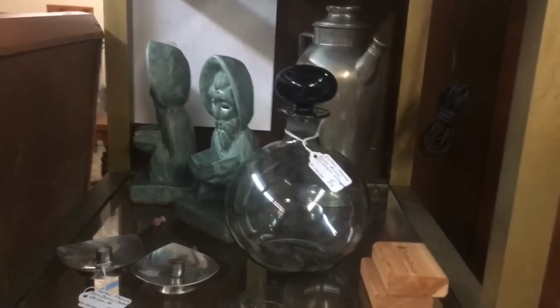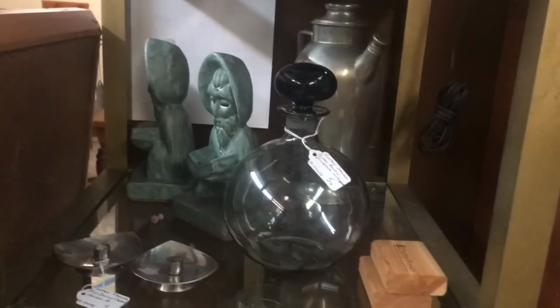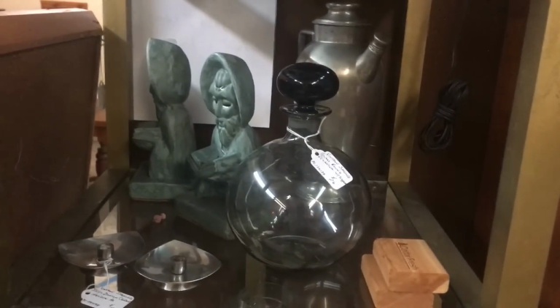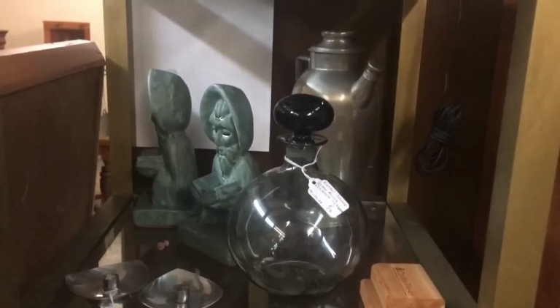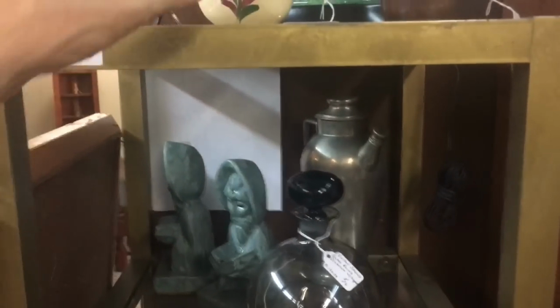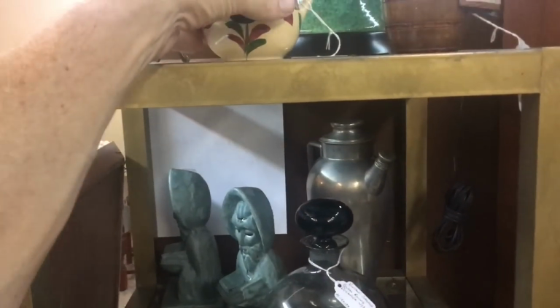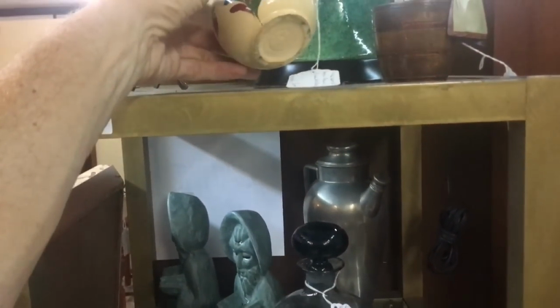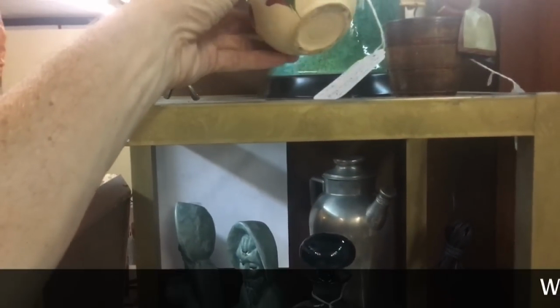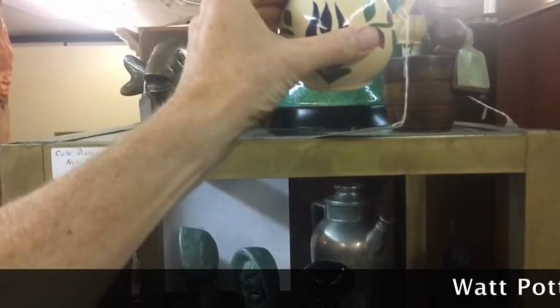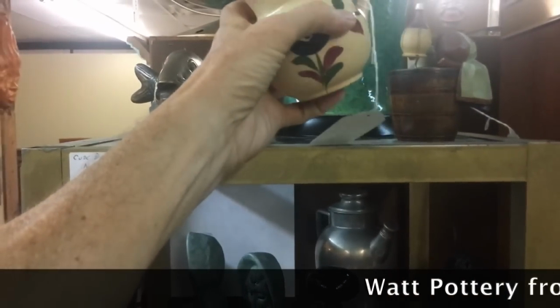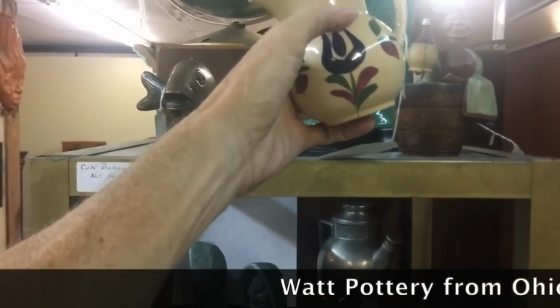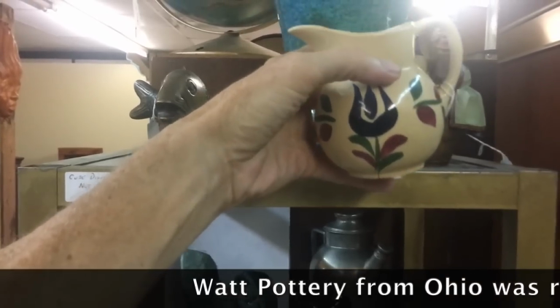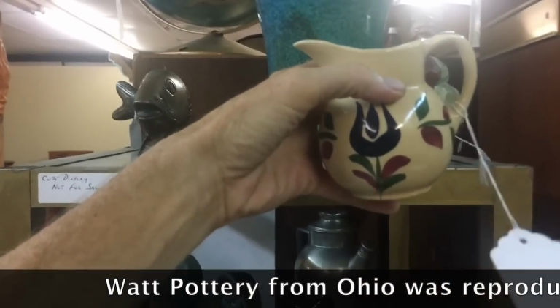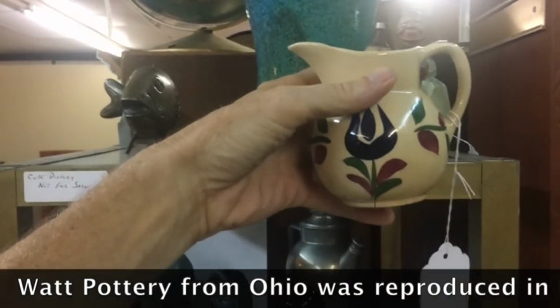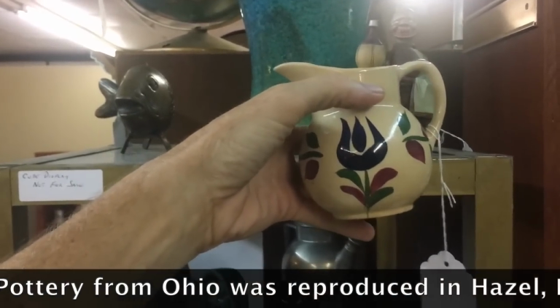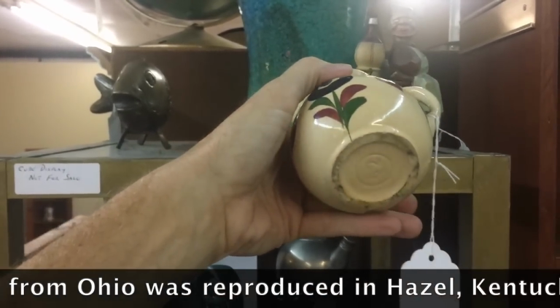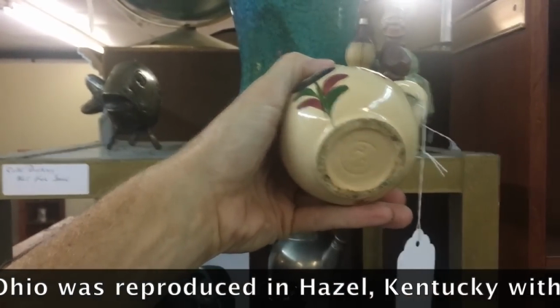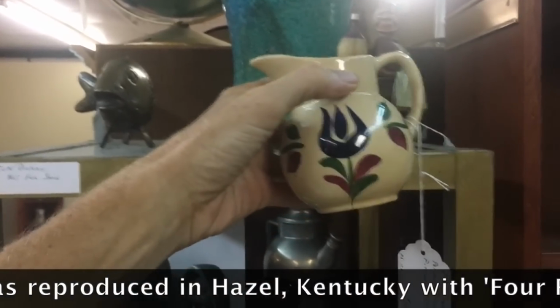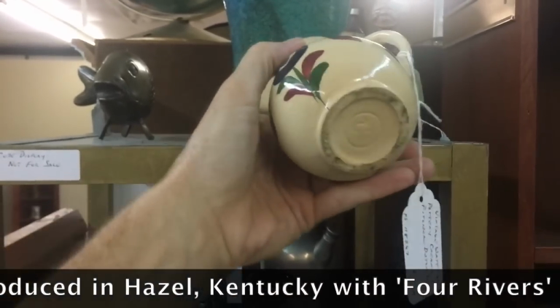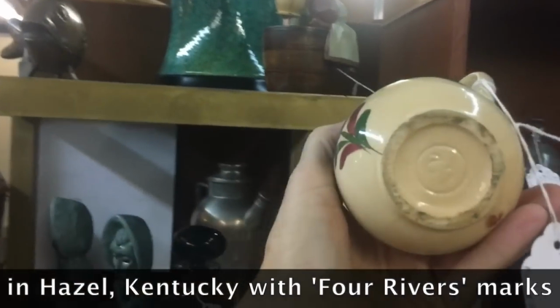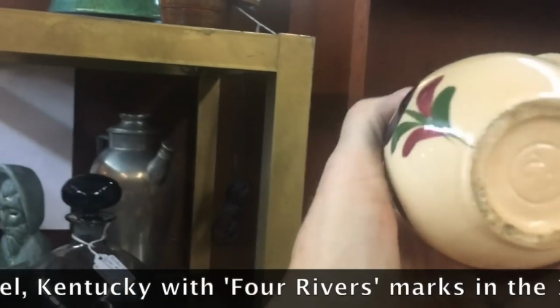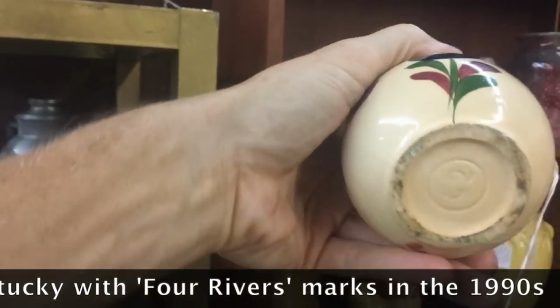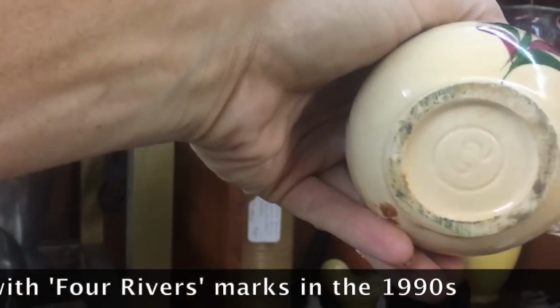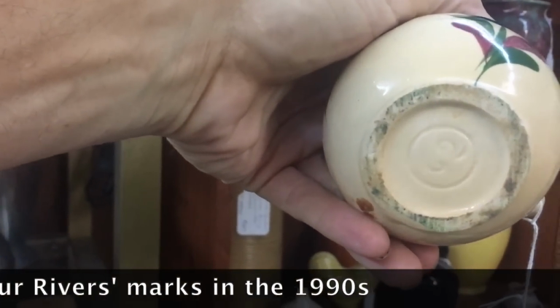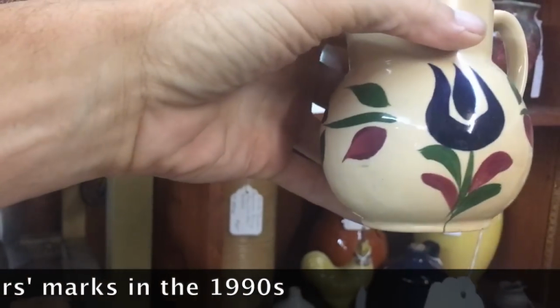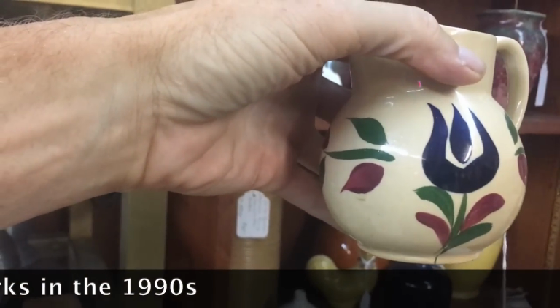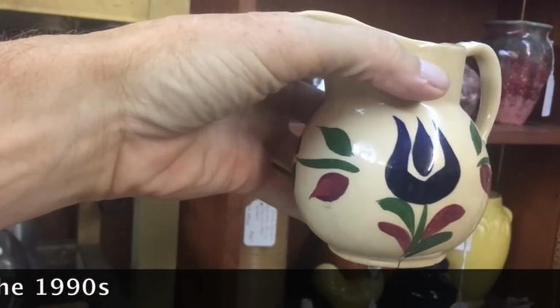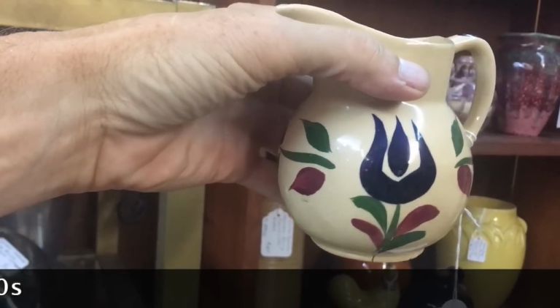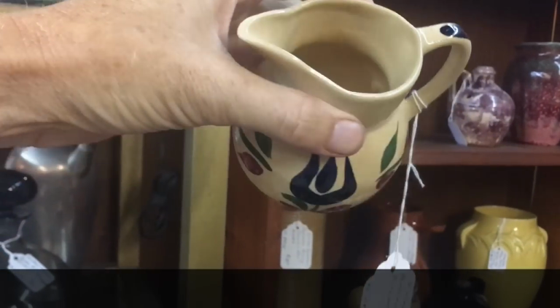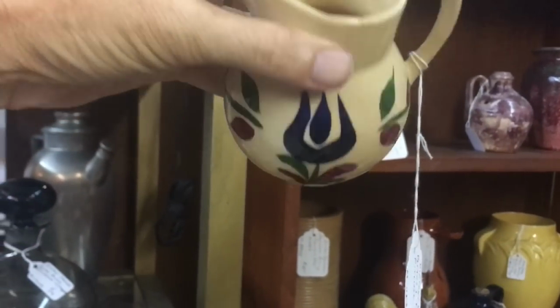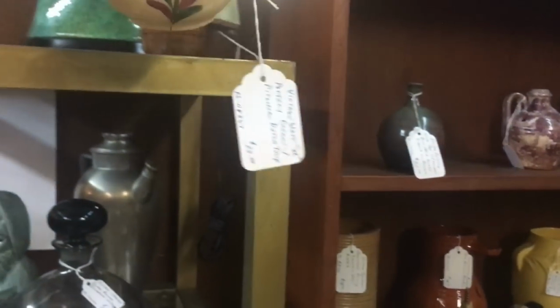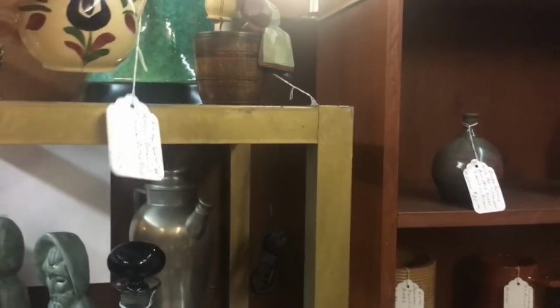A little round stopper decanter. This is Watt Pottery with the hand painting — the tulips pattern you don't see as often, and the smaller pieces are not always signed. You kind of just have to know them by their free-form style on that buff color.